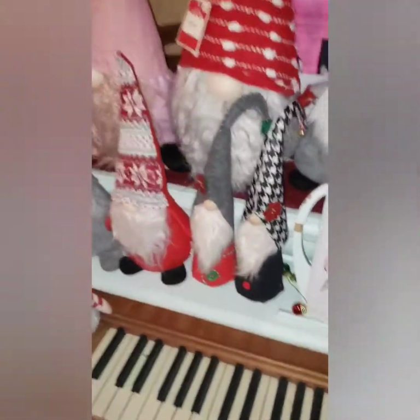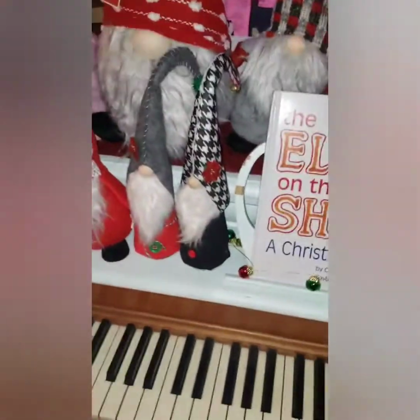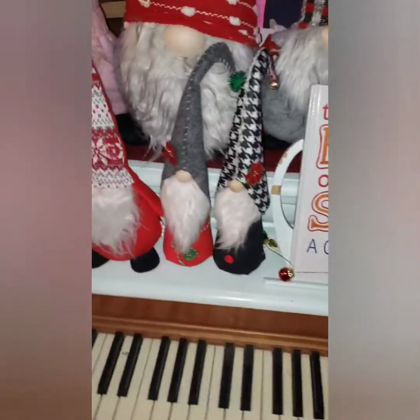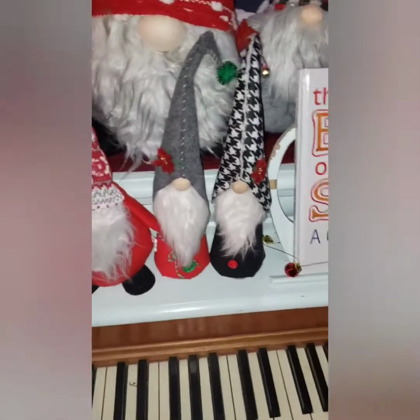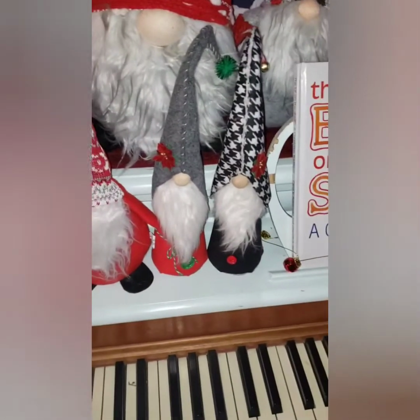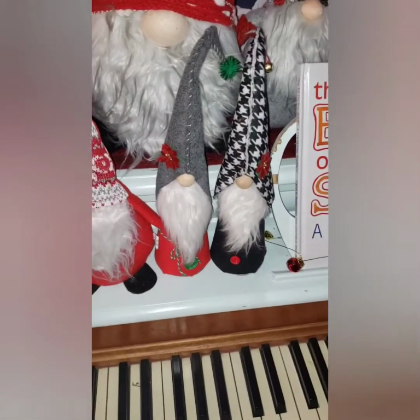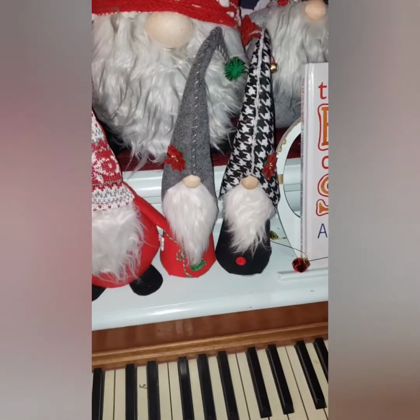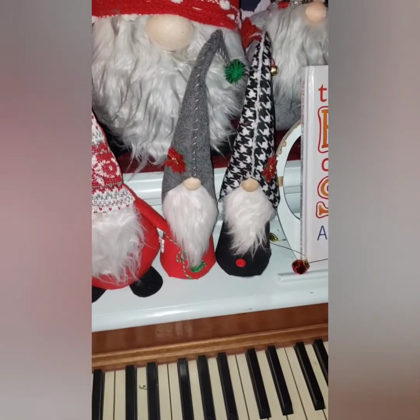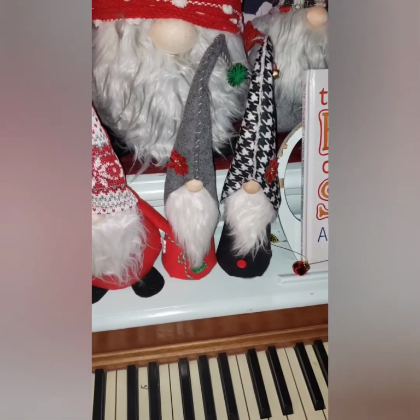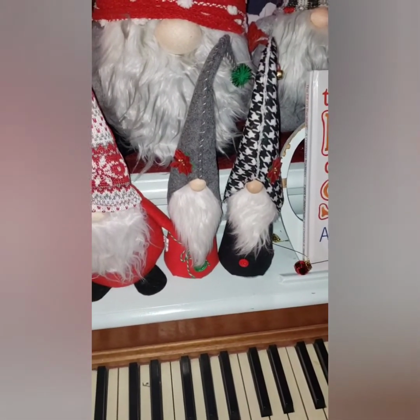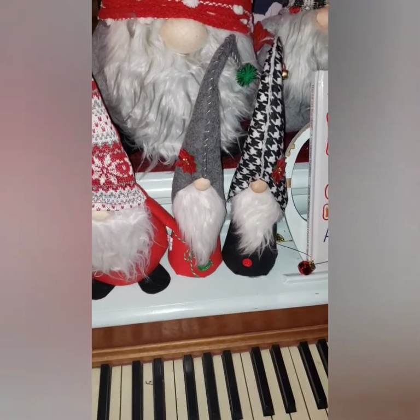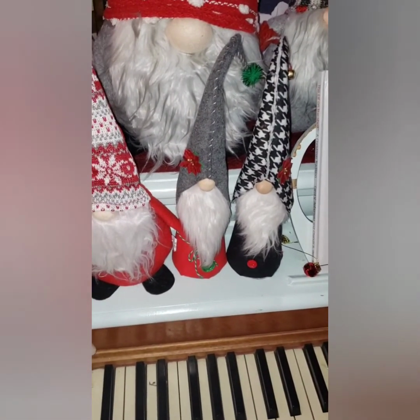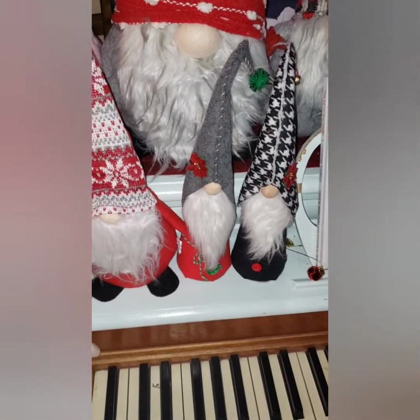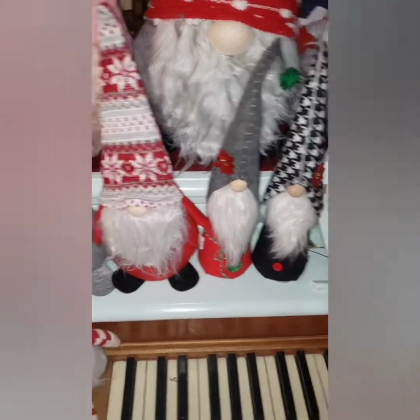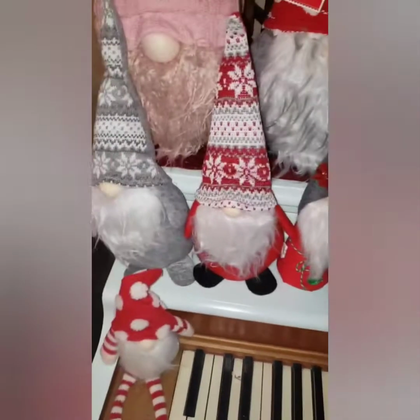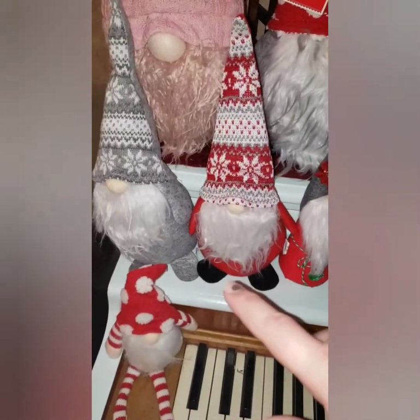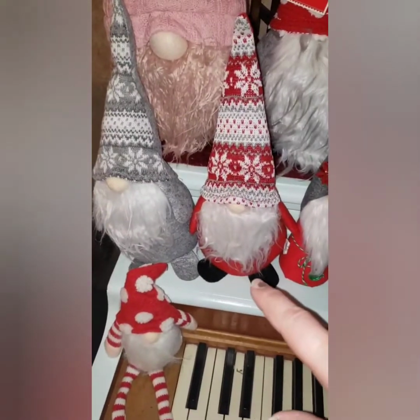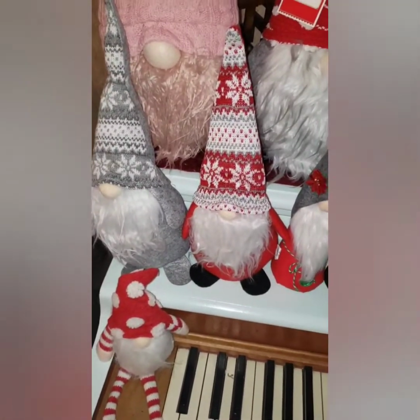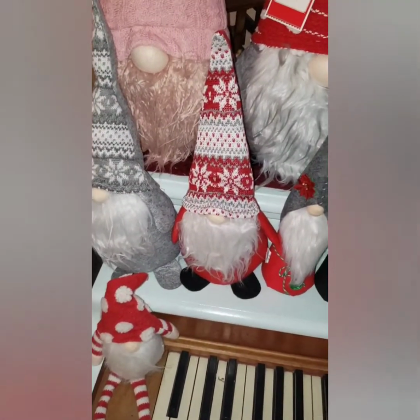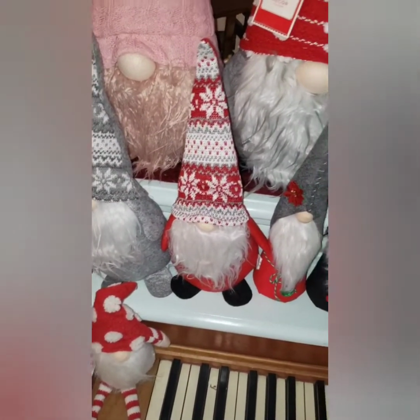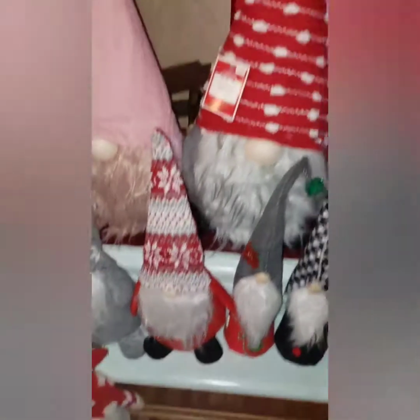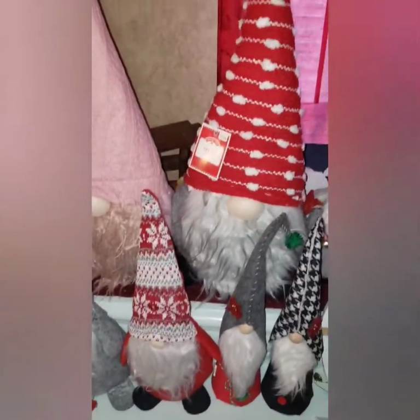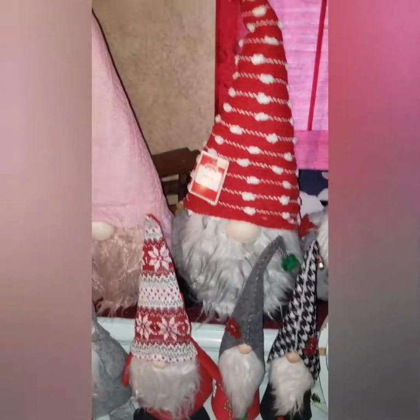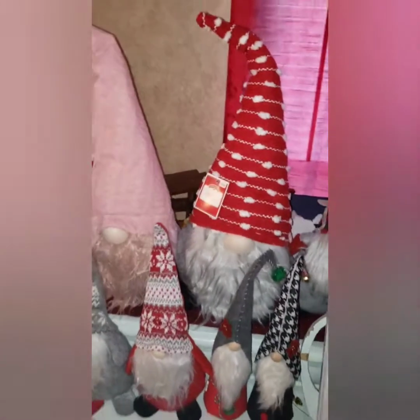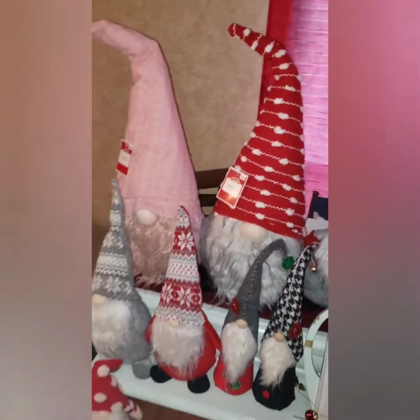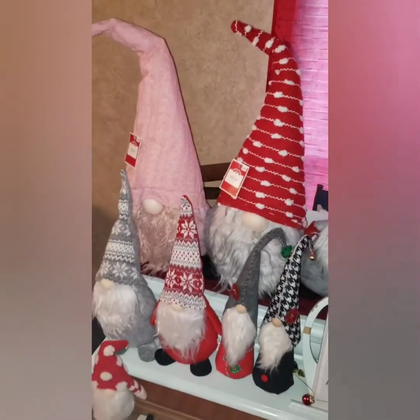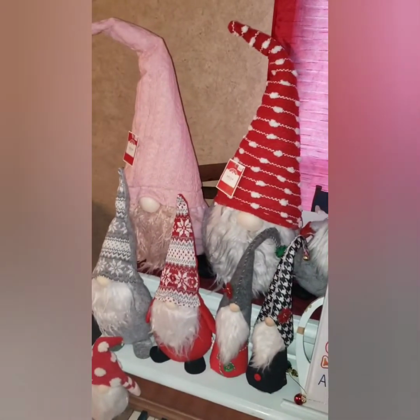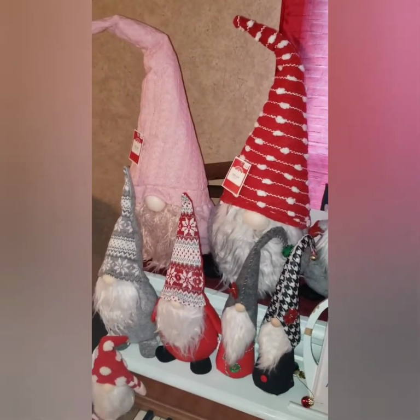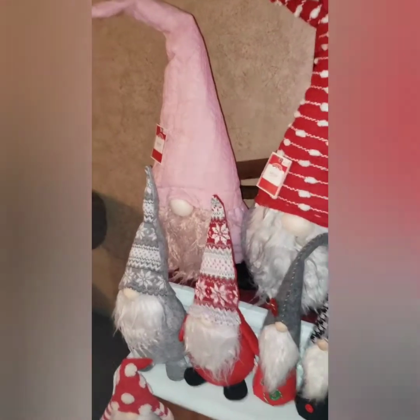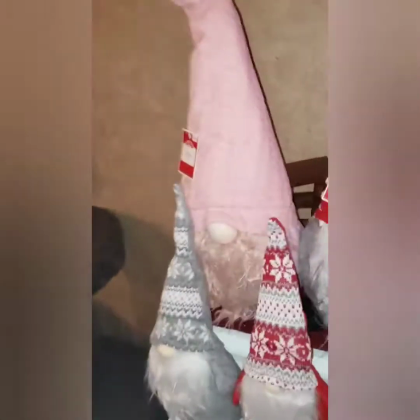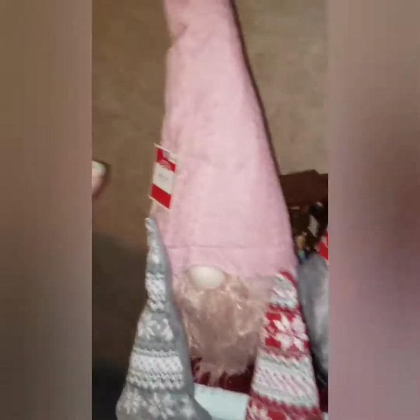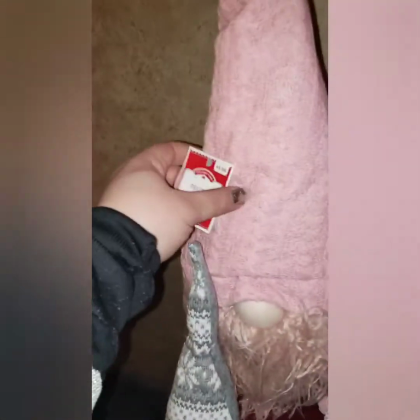I made these cone gnomes — someone on YouTube has a tutorial for those. And these are some more of the Dollar Tree ones I got.